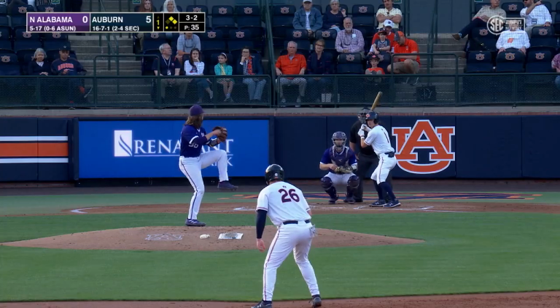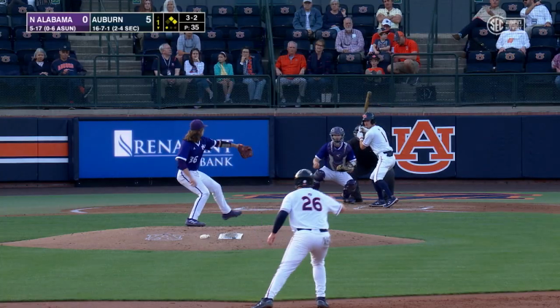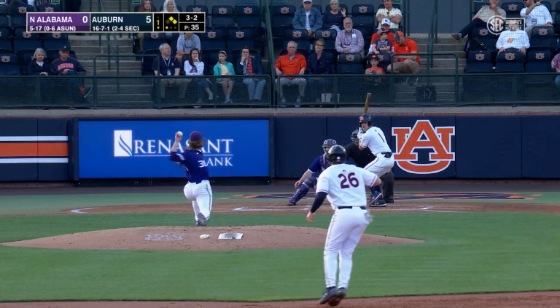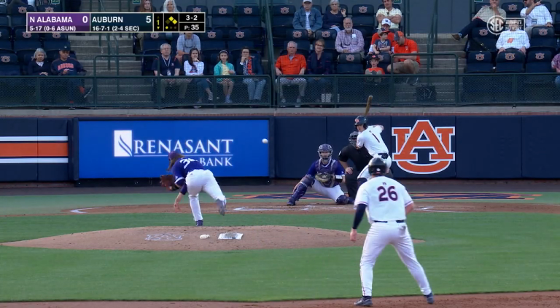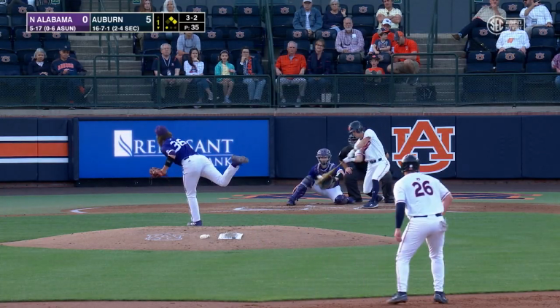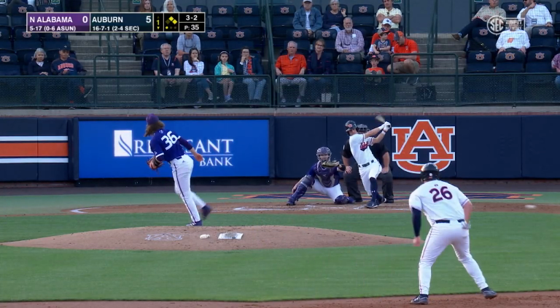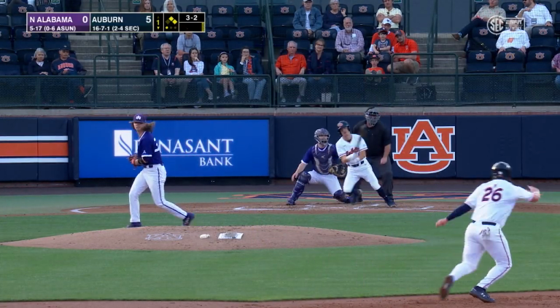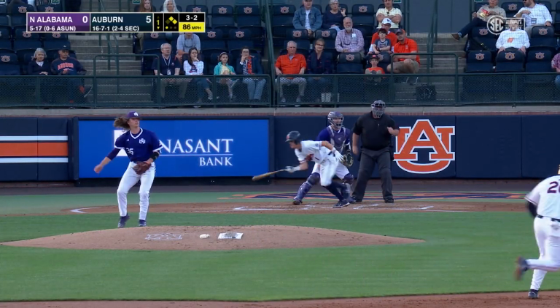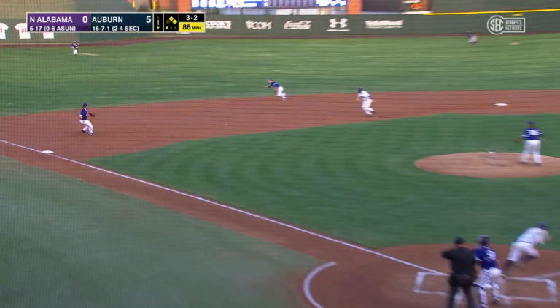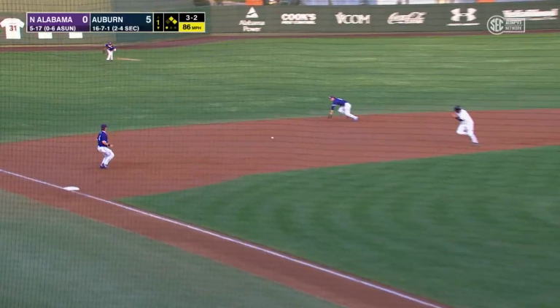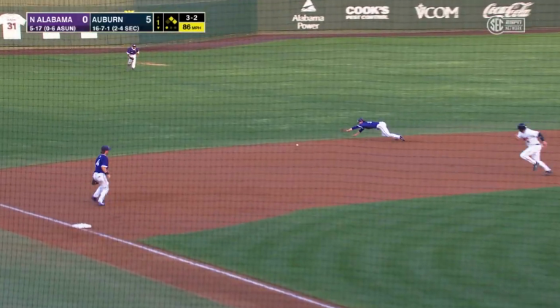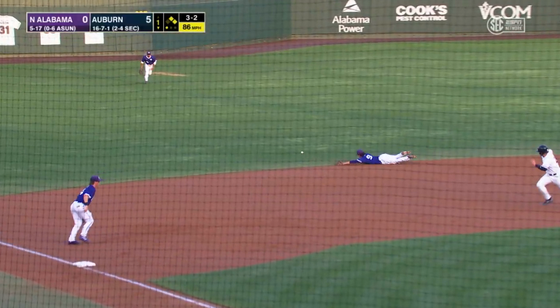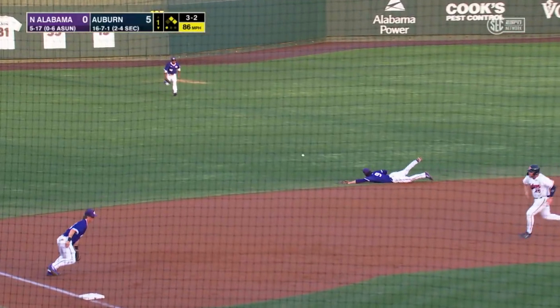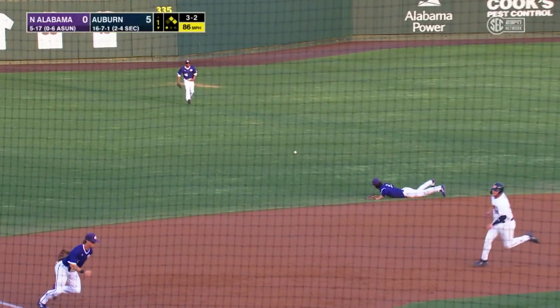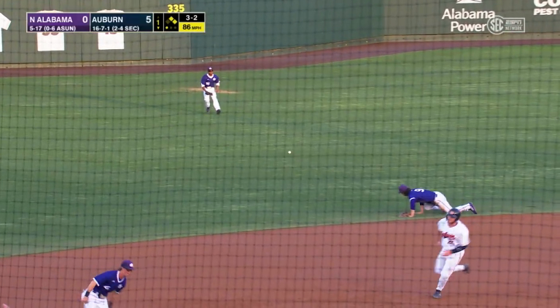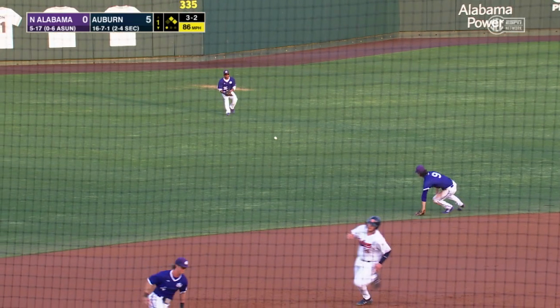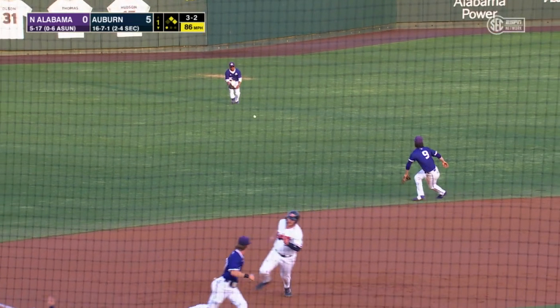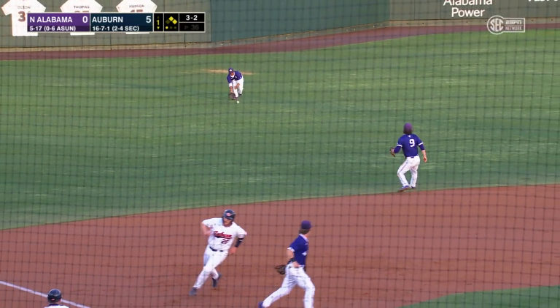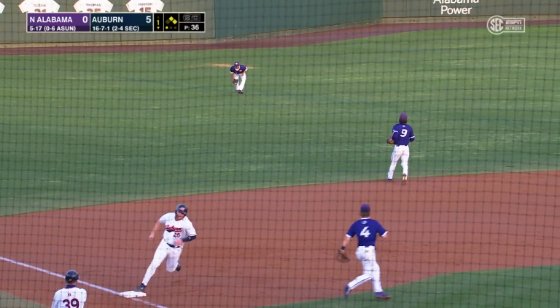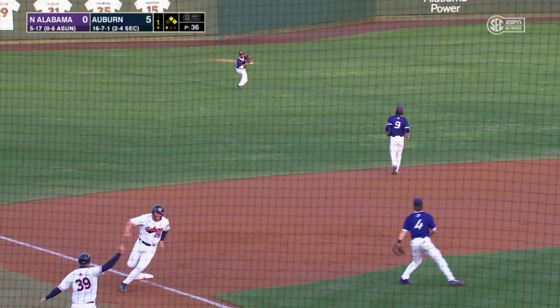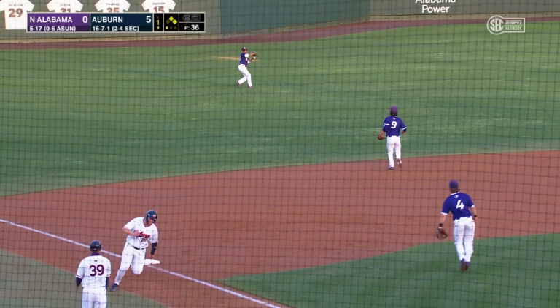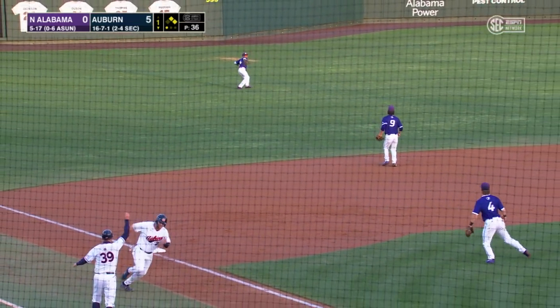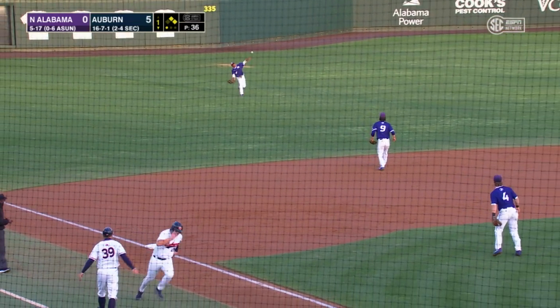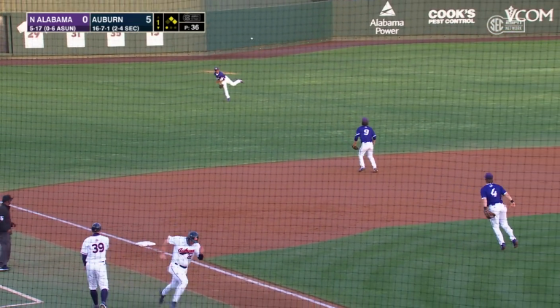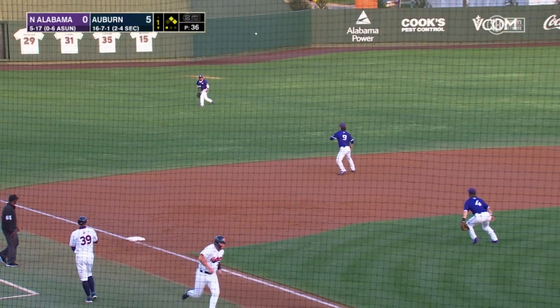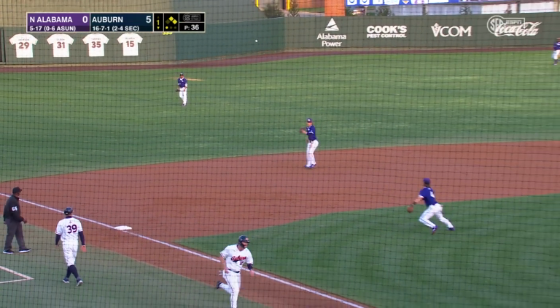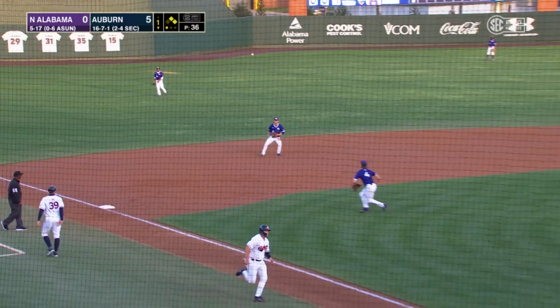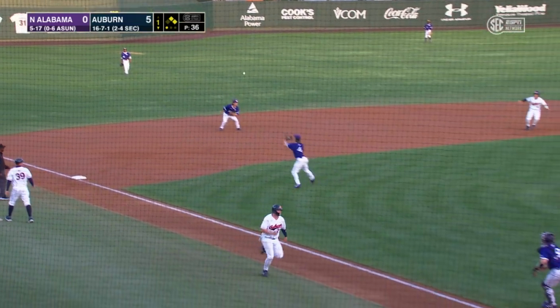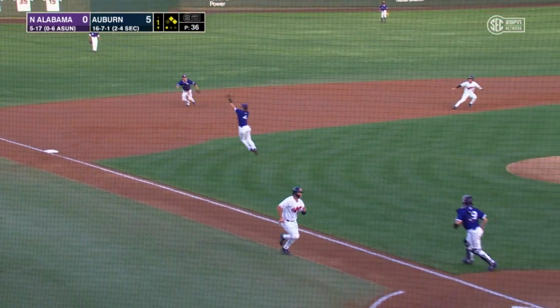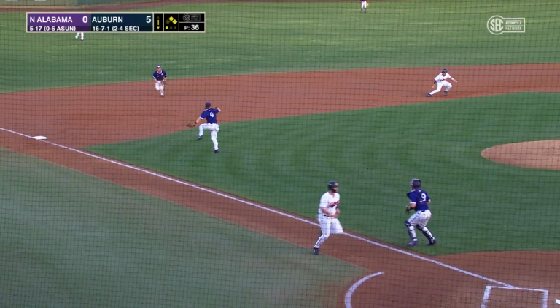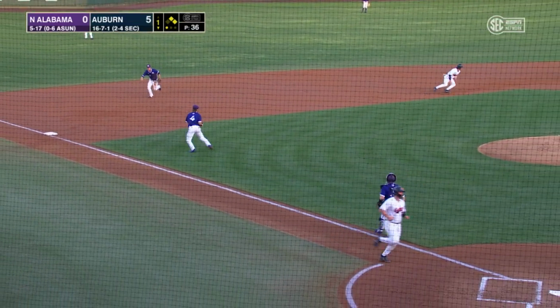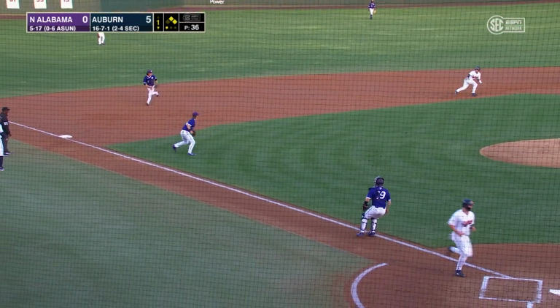Stretch and the pitch. Foul, a ground ball through that hole on the left side. McMurray around third, will try to score. Here's the throw home from Walker, it's cut off.